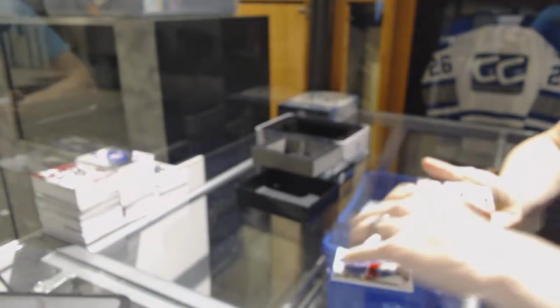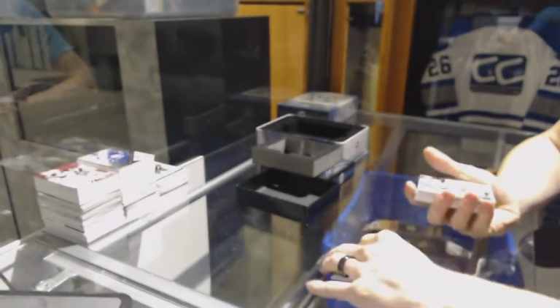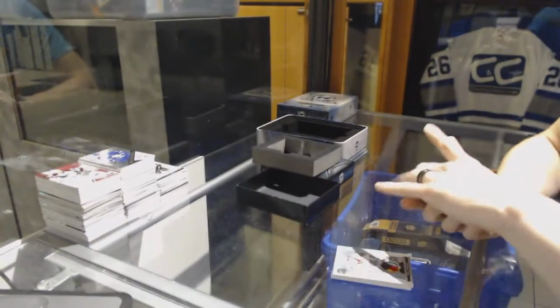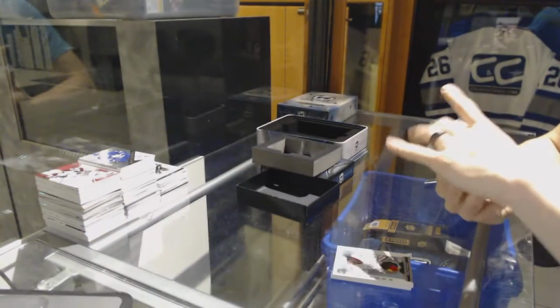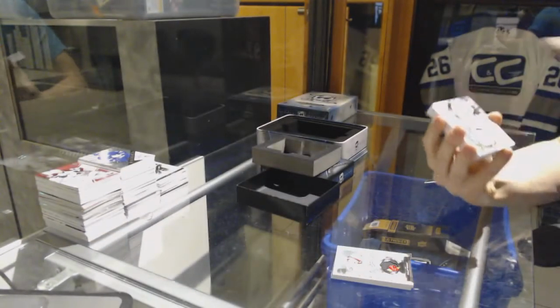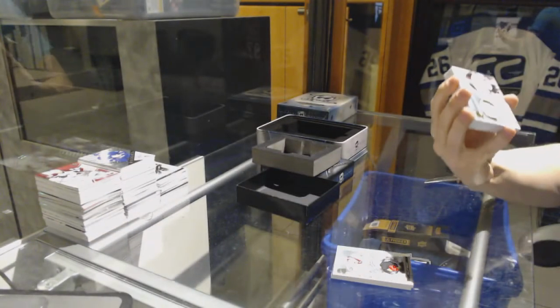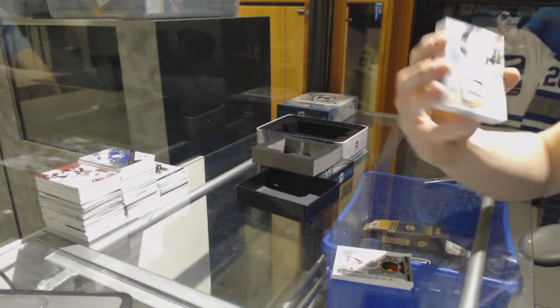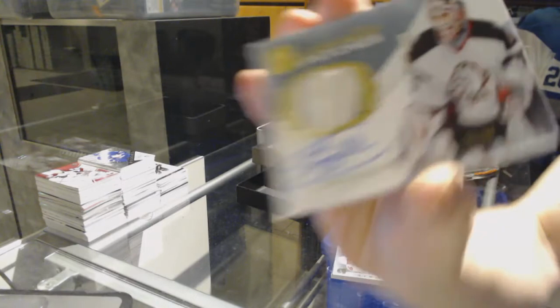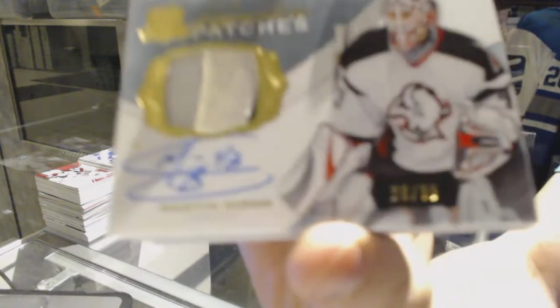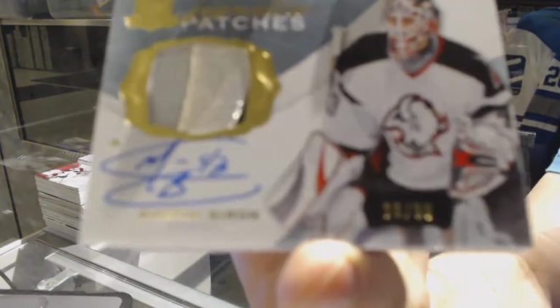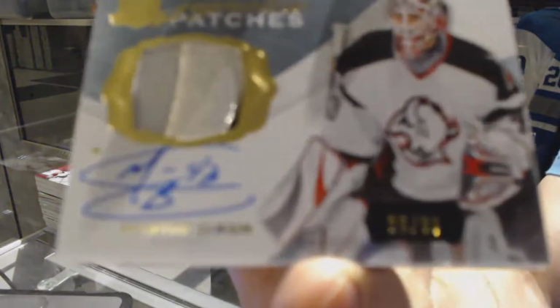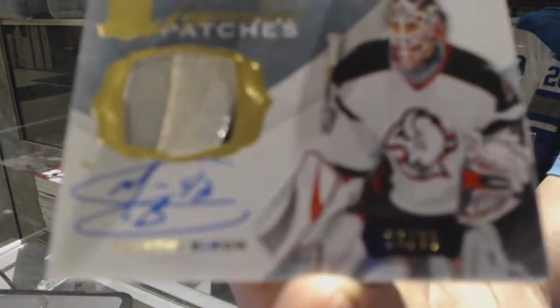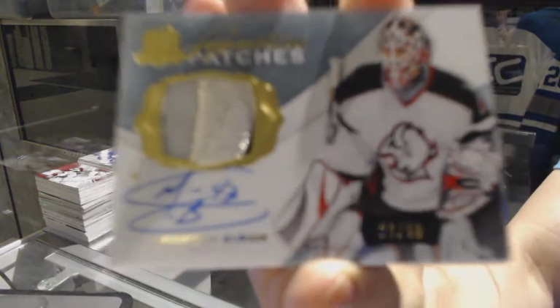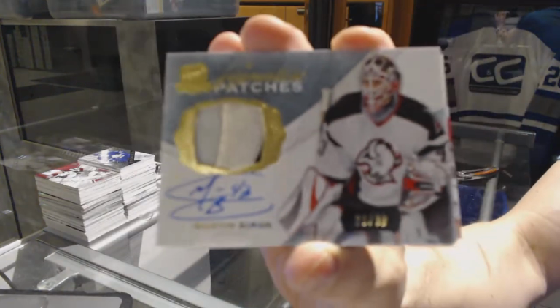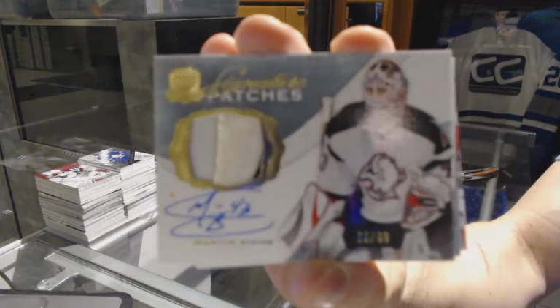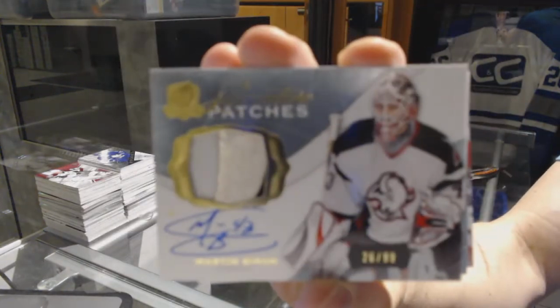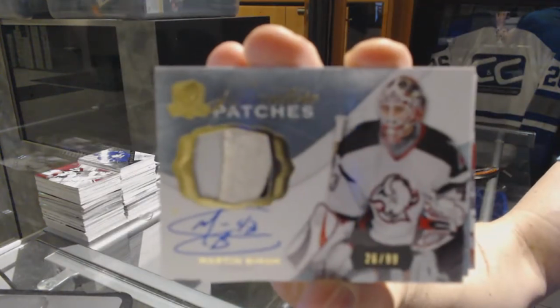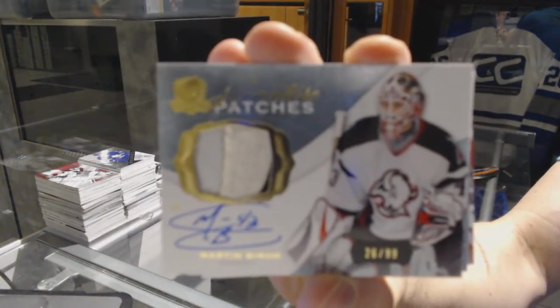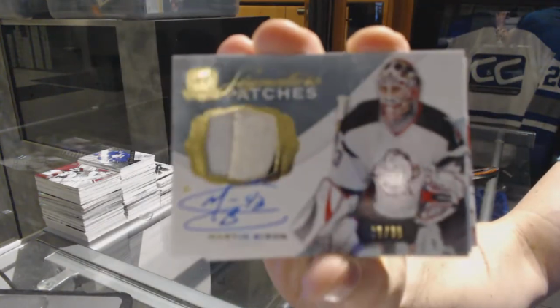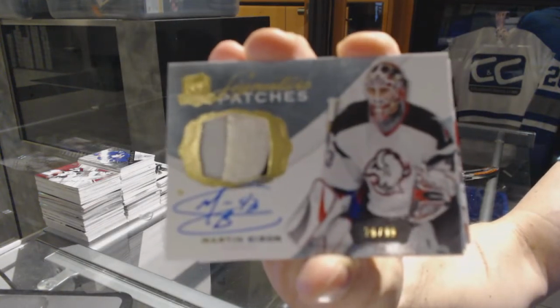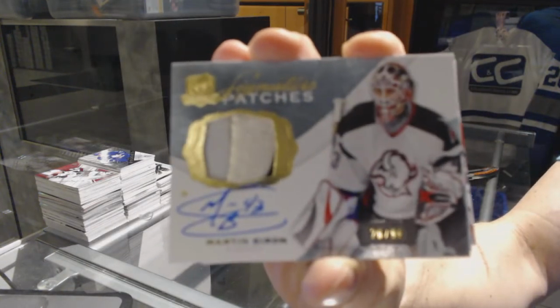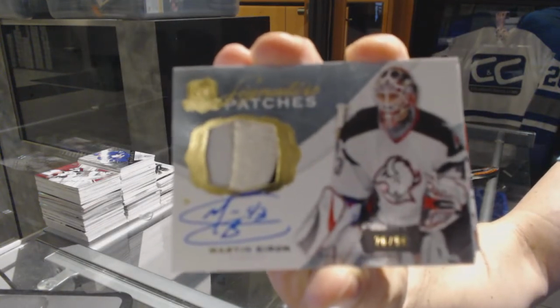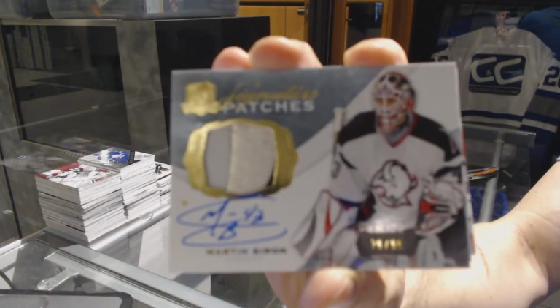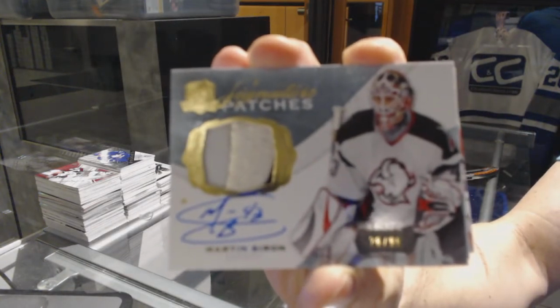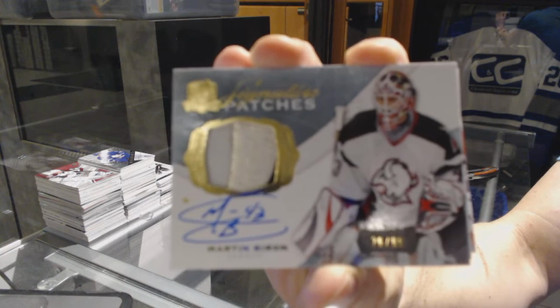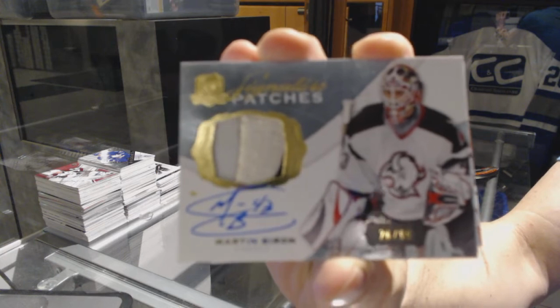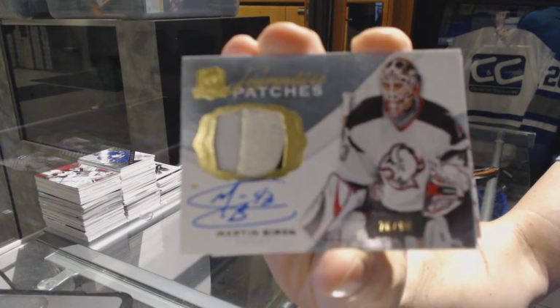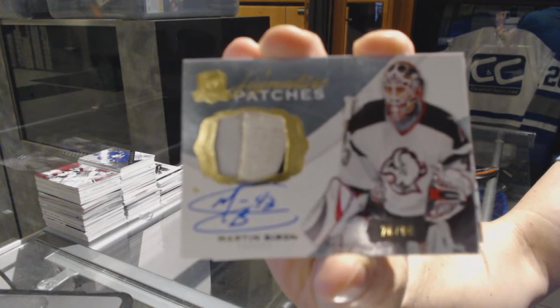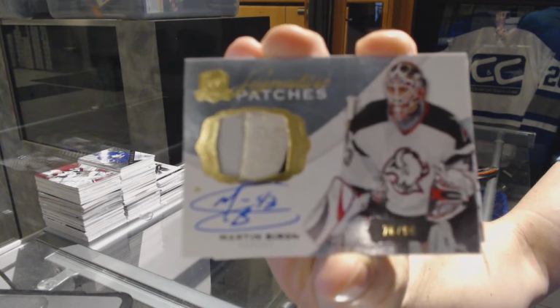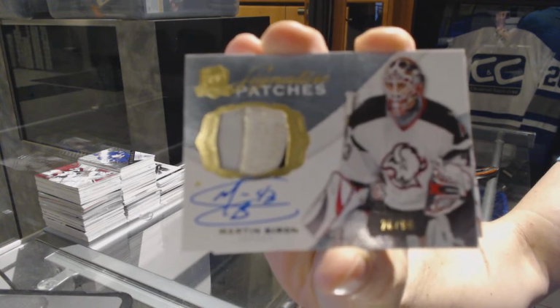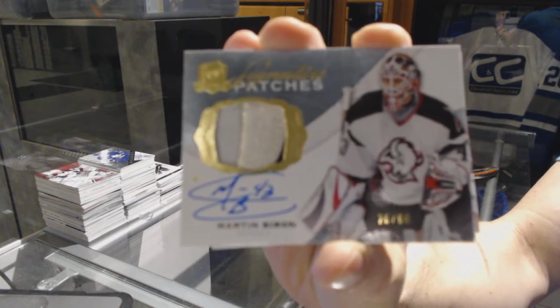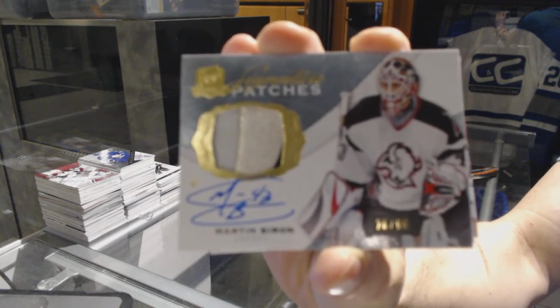We've got a three-color signature patch number 26 of 99 for the Buffalo Sabres, Martin Biron.